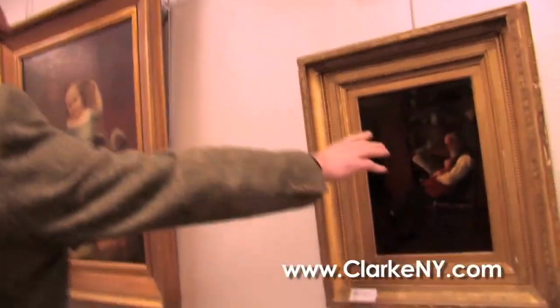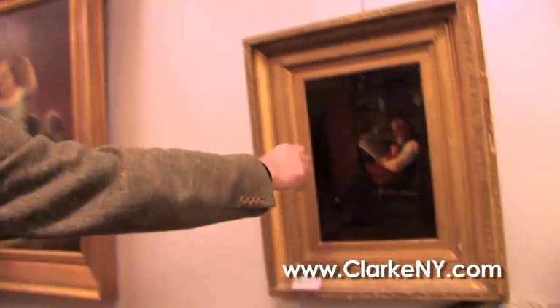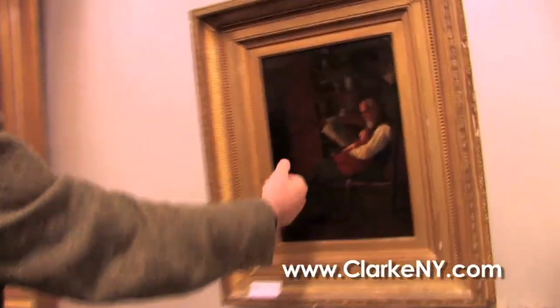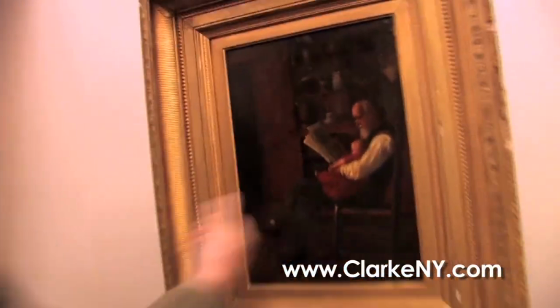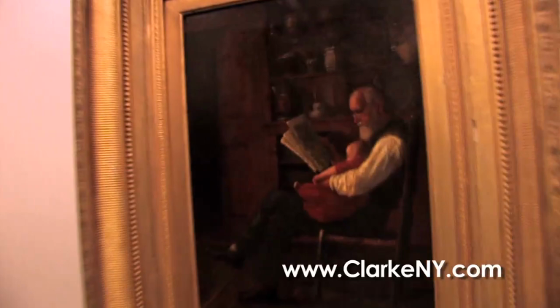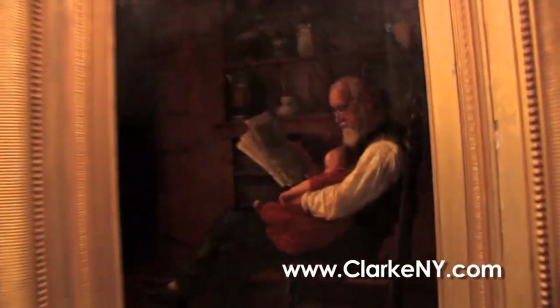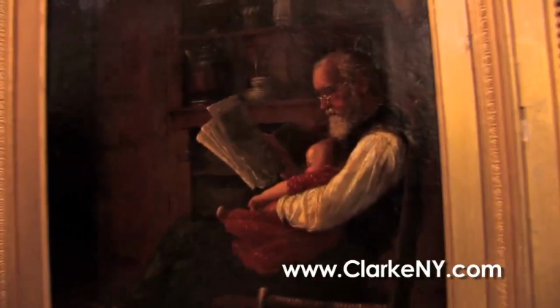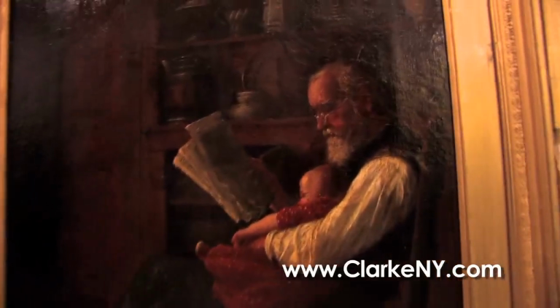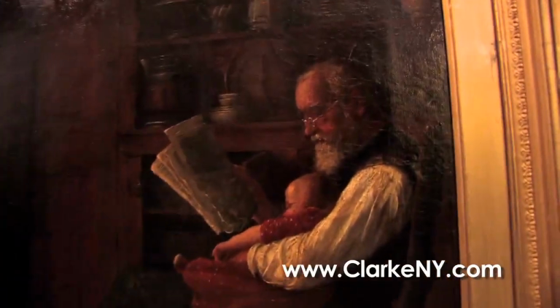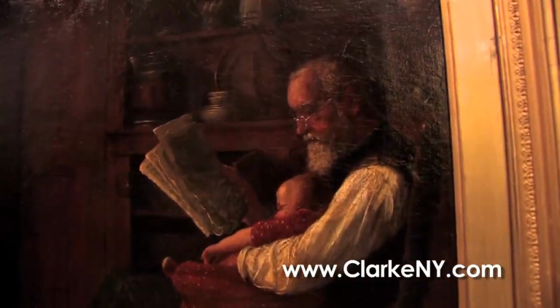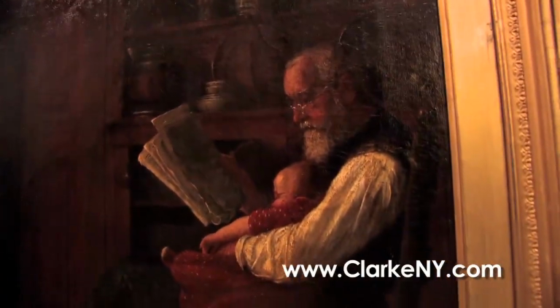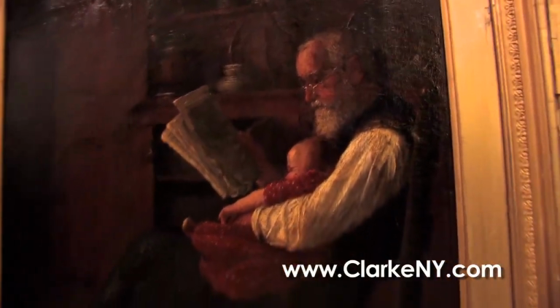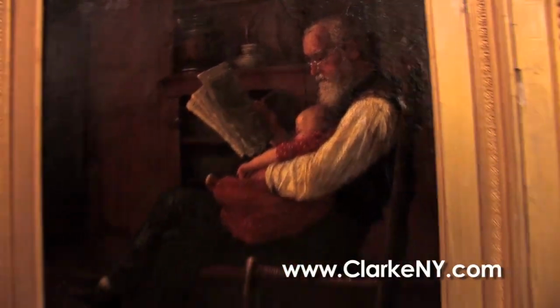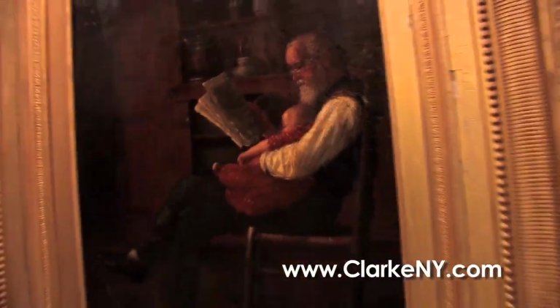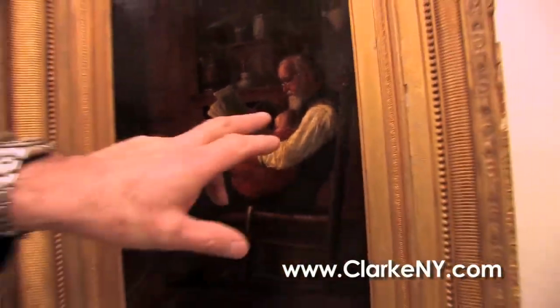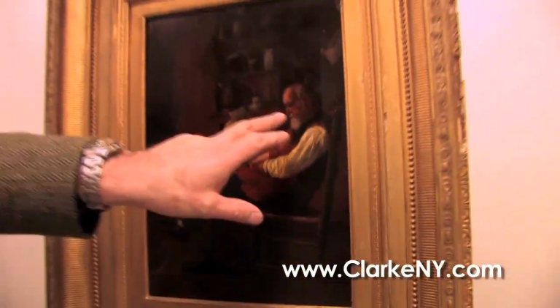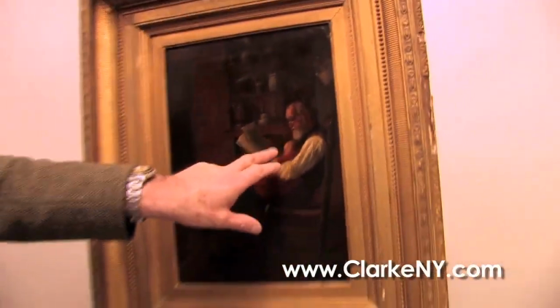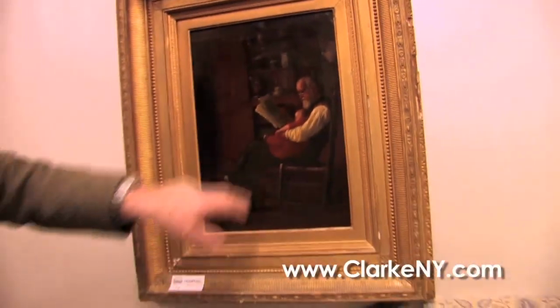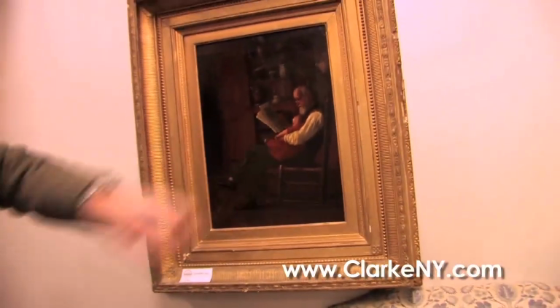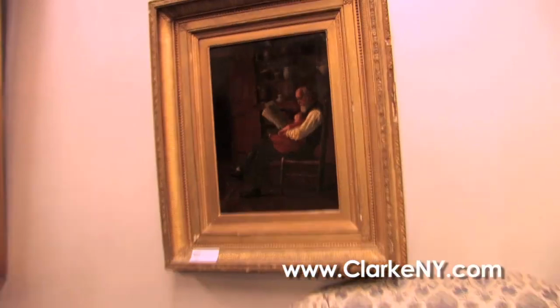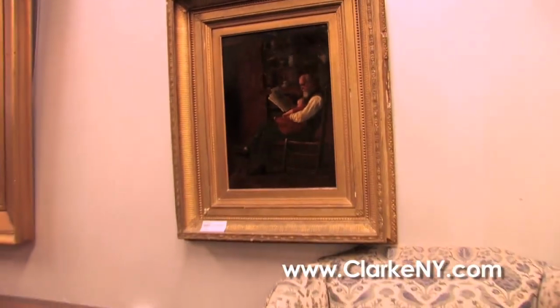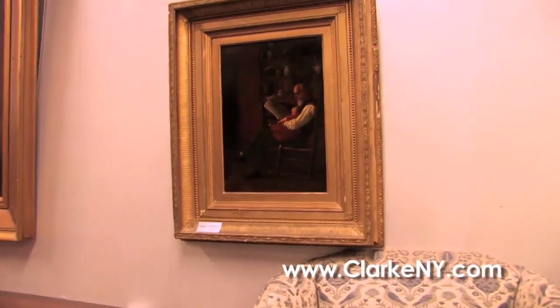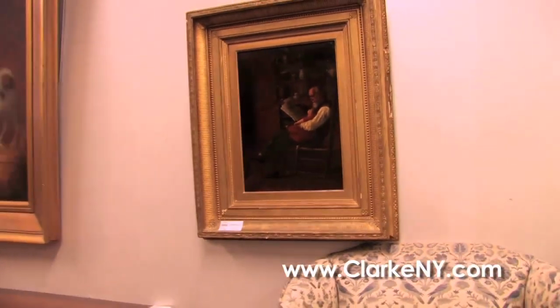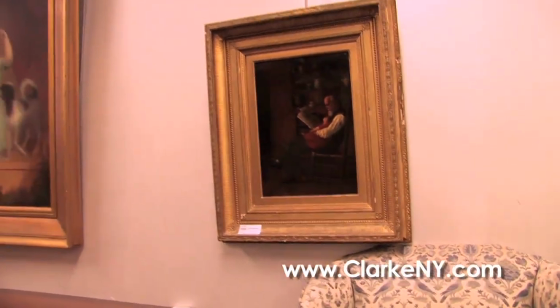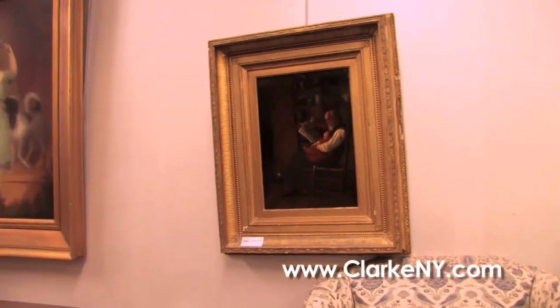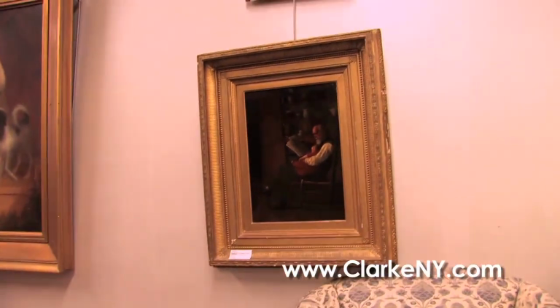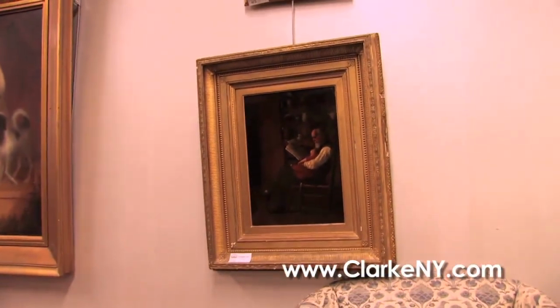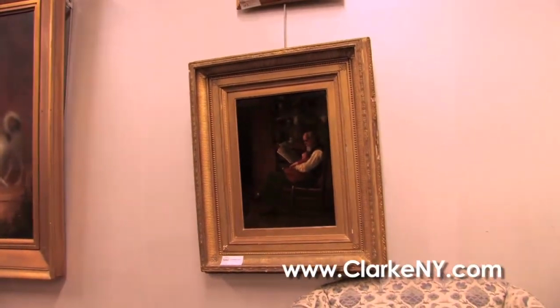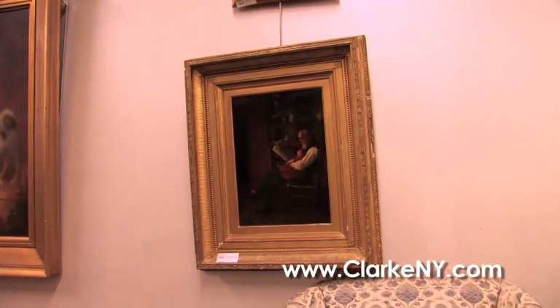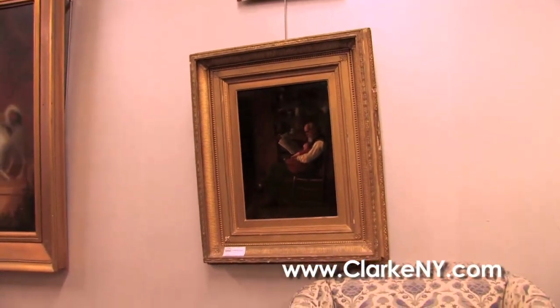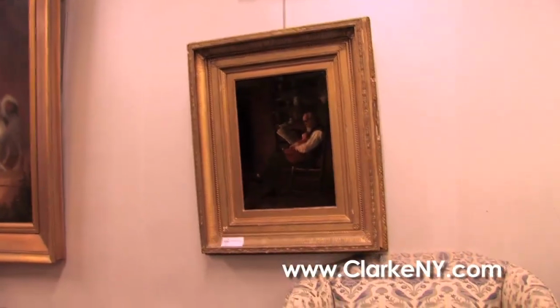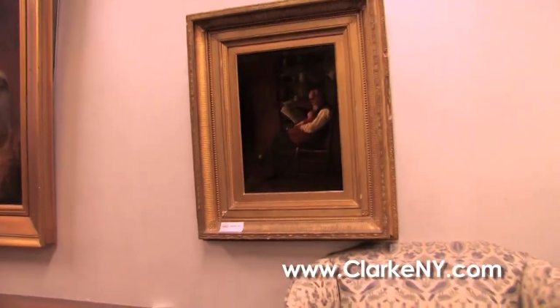This is a beautiful oil on canvas by an American artist called Enoch Perry. I can relate to this because I now have a one-and-a-half-year-old son who sits at me like that while I'm reading. So that's a beautiful painting, quite rare to the market.